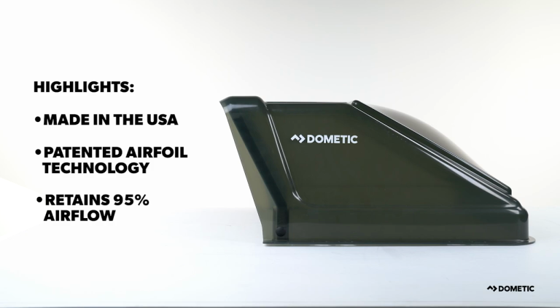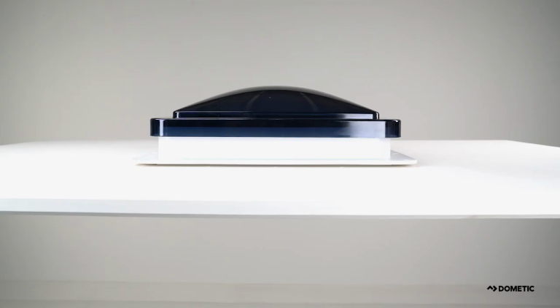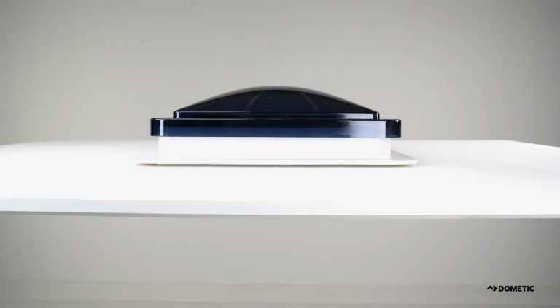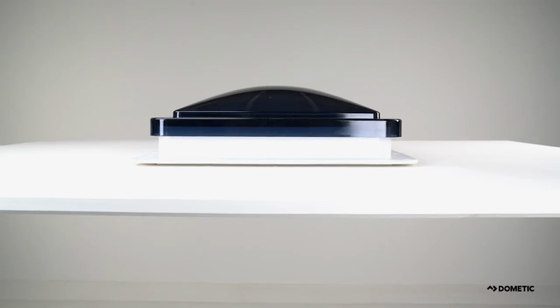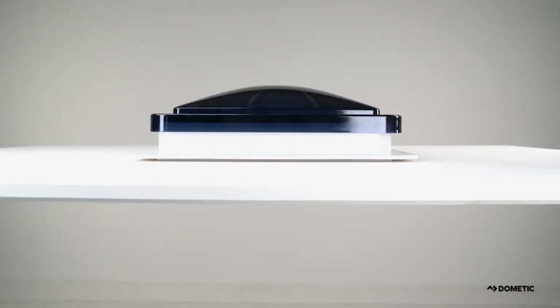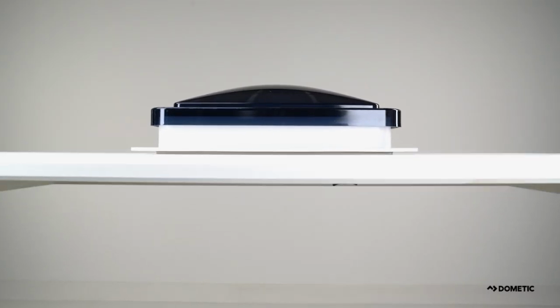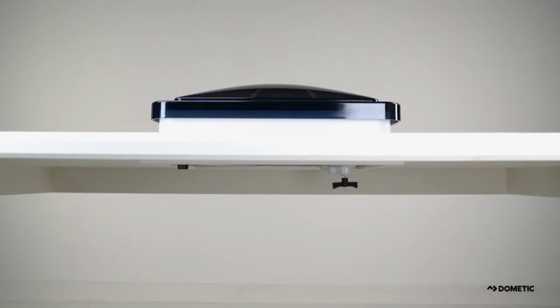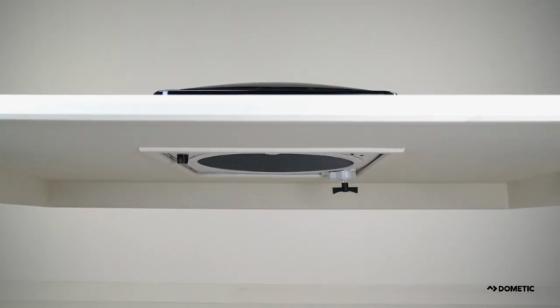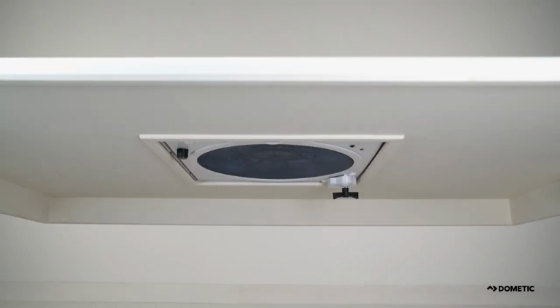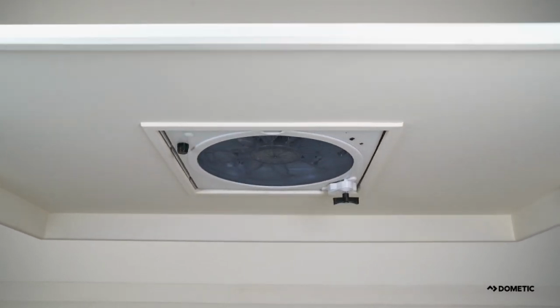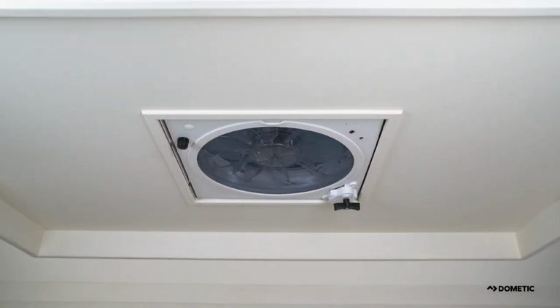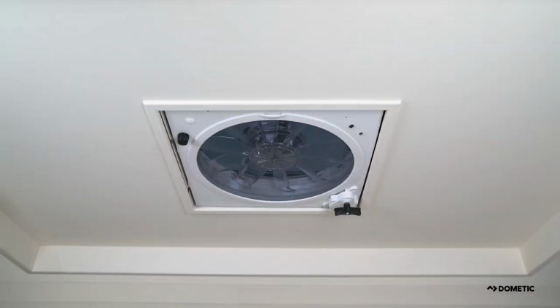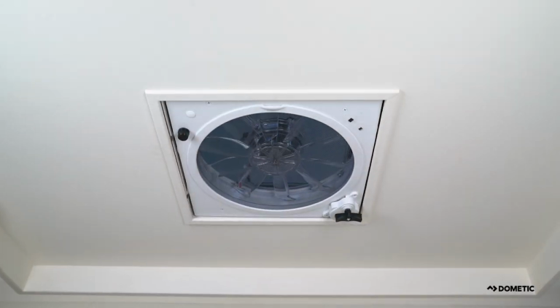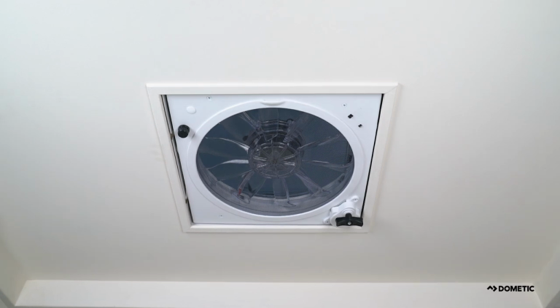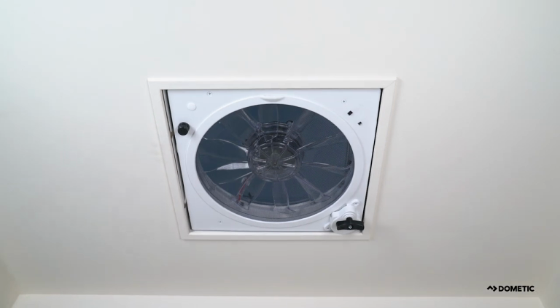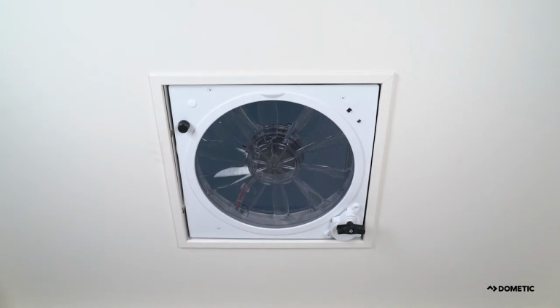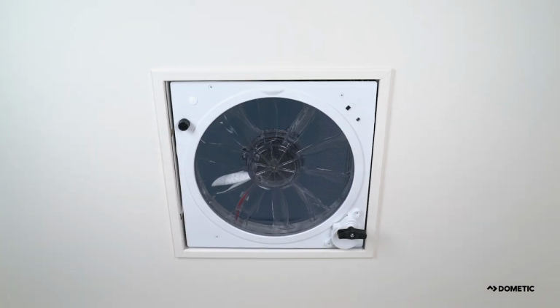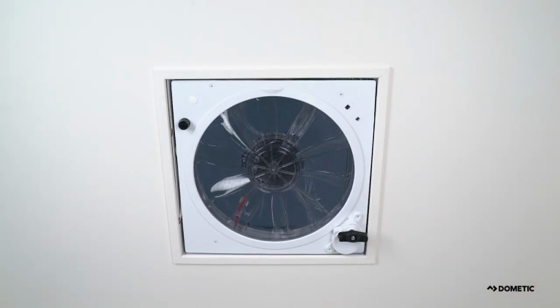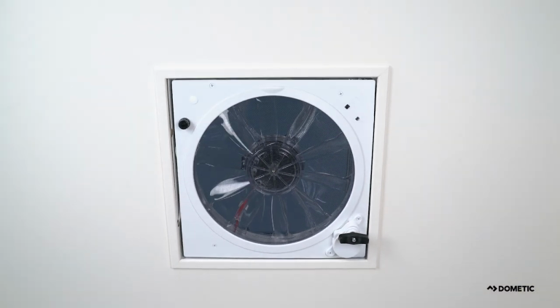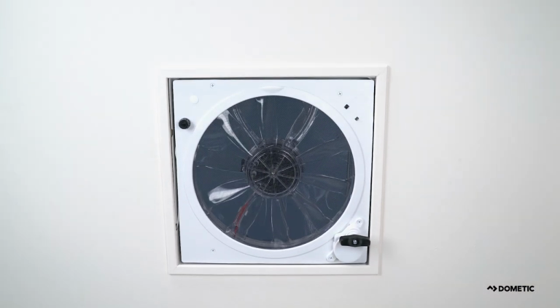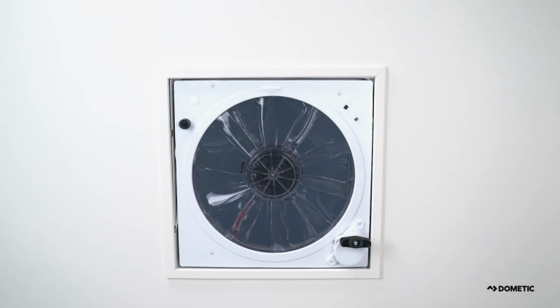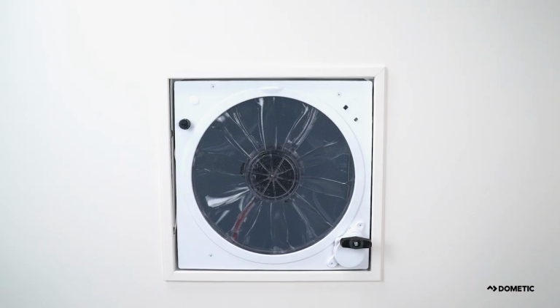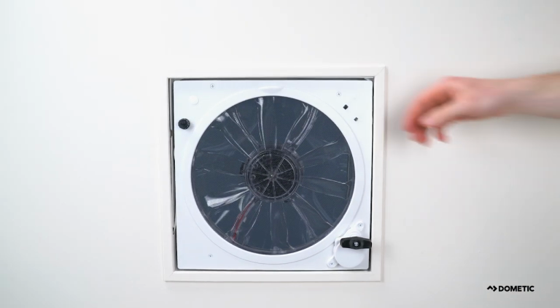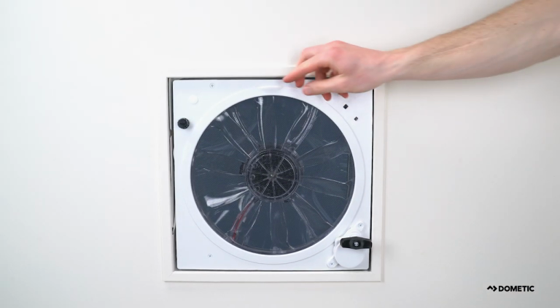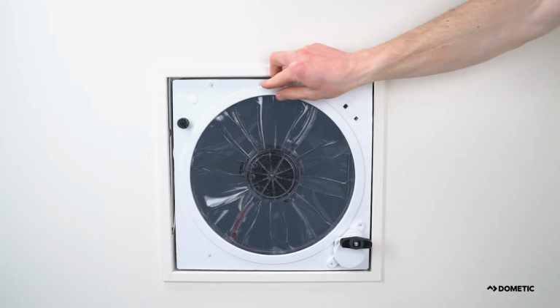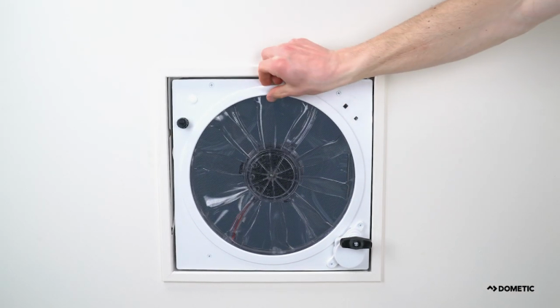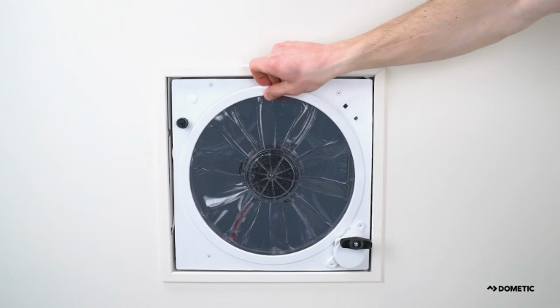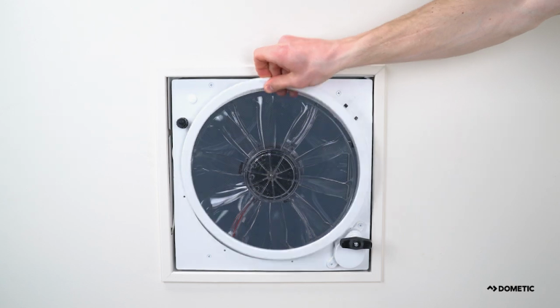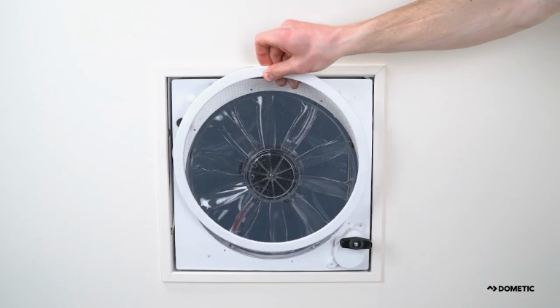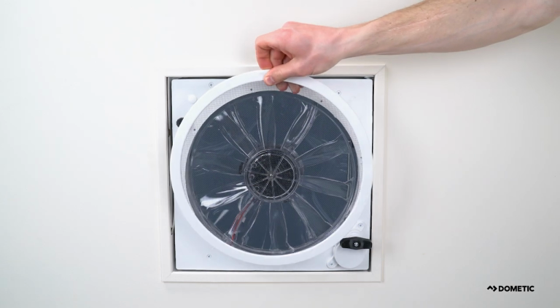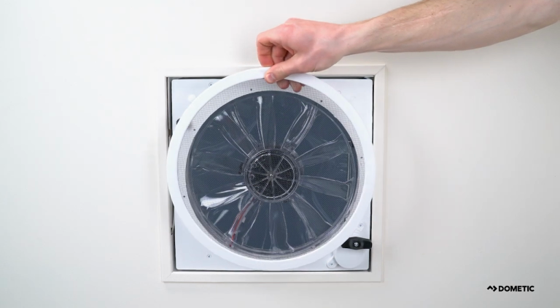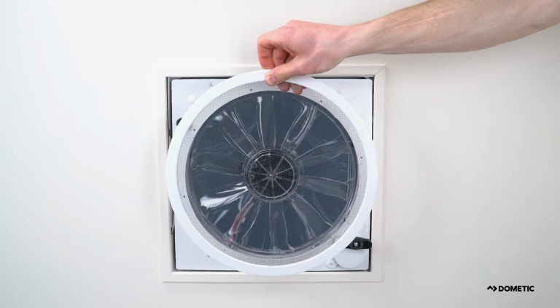When it comes to bugs and keeping debris off the fan blades and motor, turn your worries over to Dometic's pop and lock screen. This snap-on screen comes pre-installed on the underneath side of all Dometic Fantastic Vents.